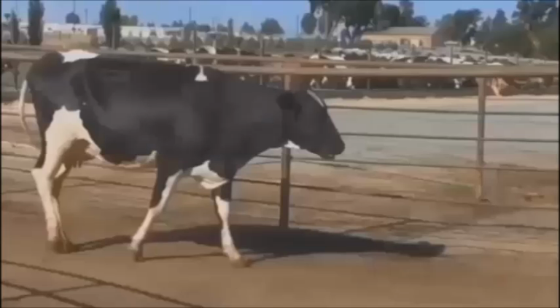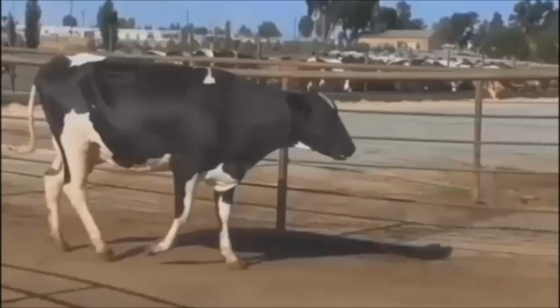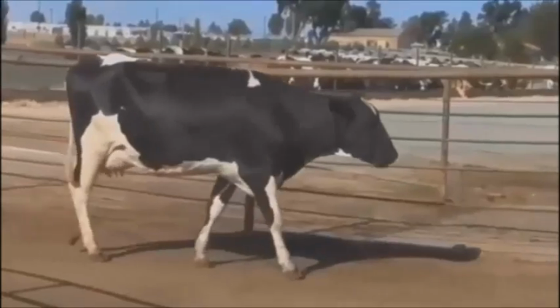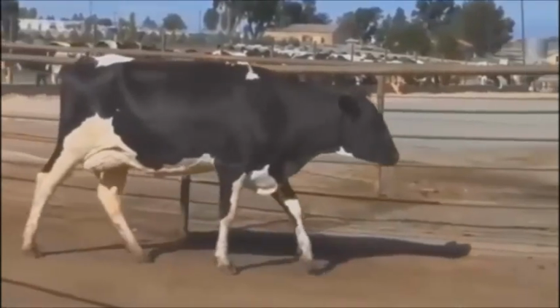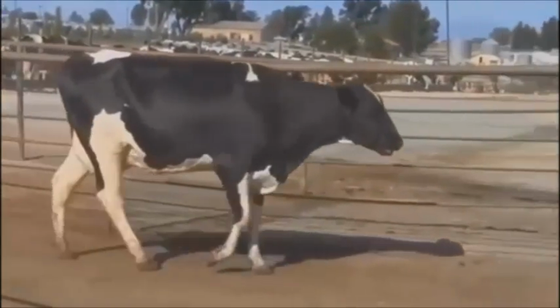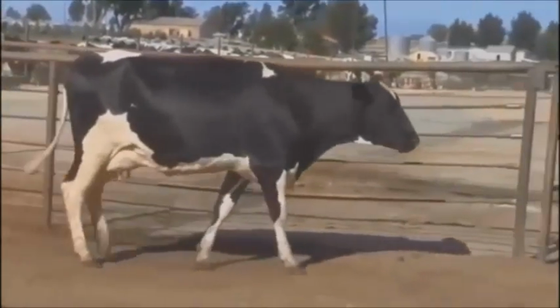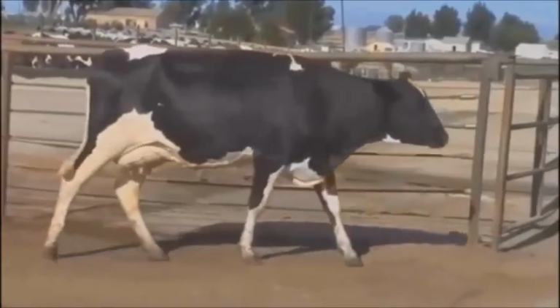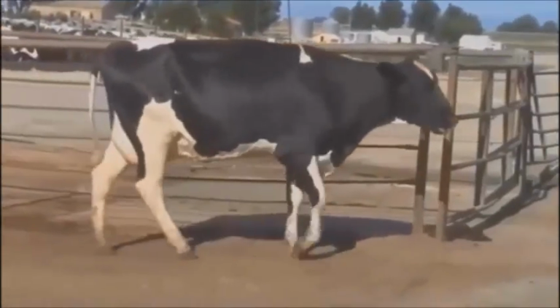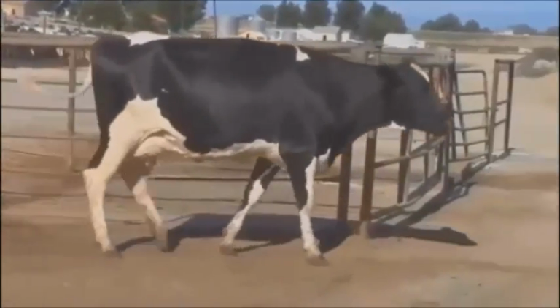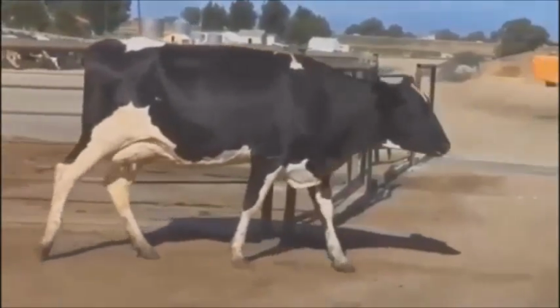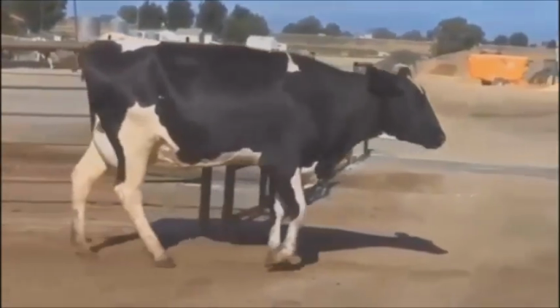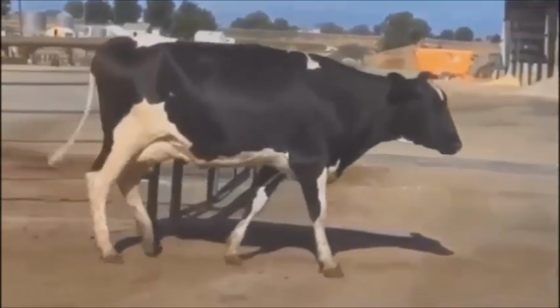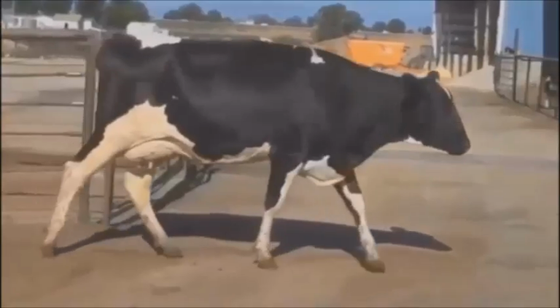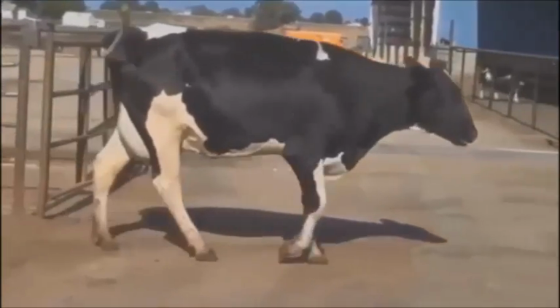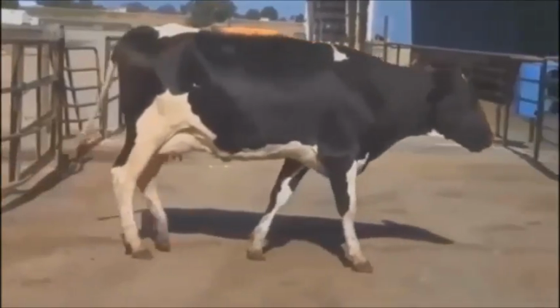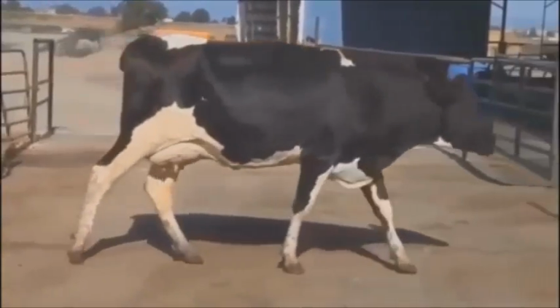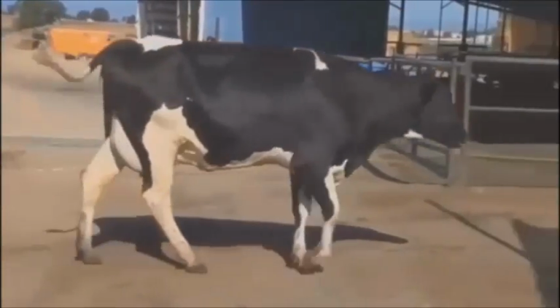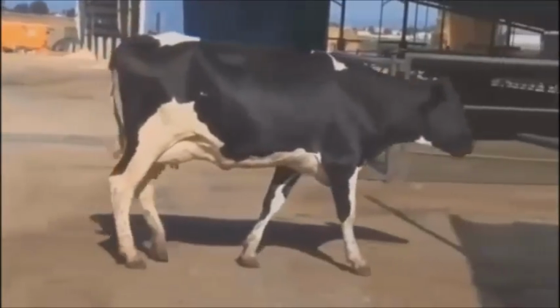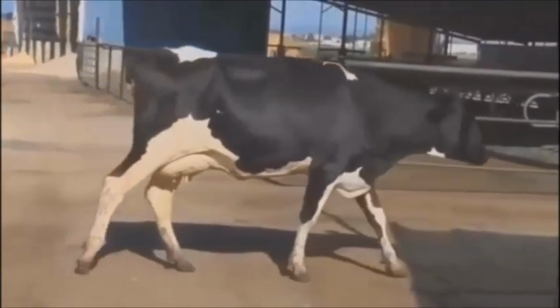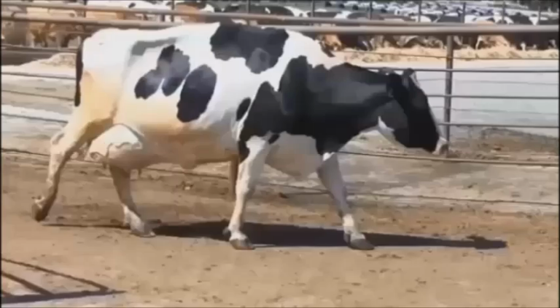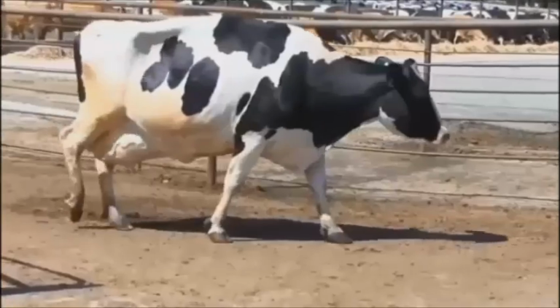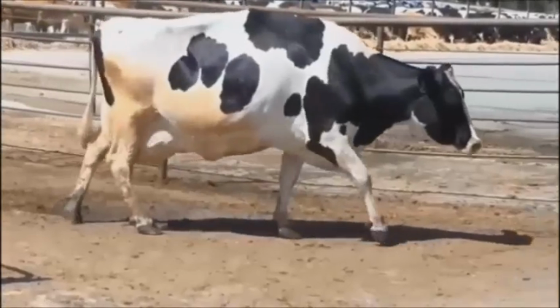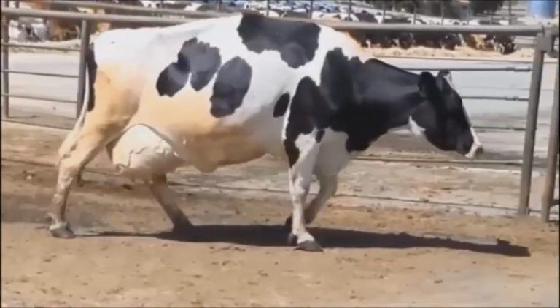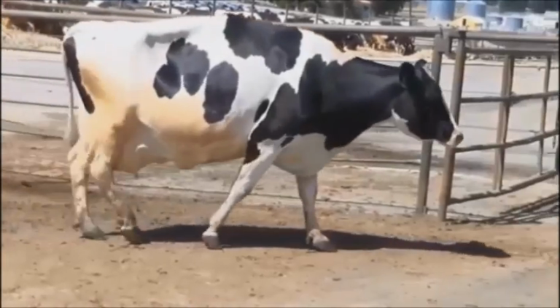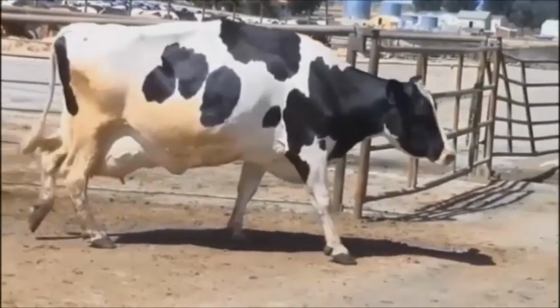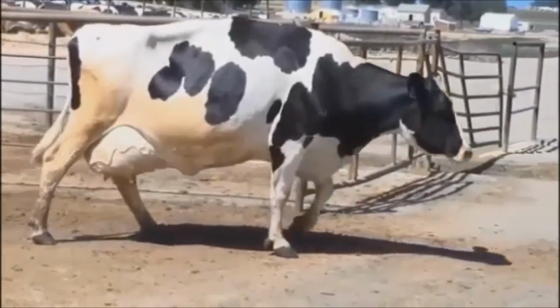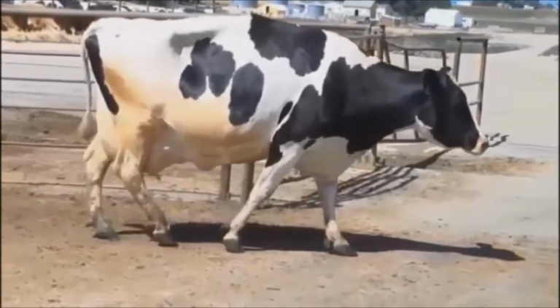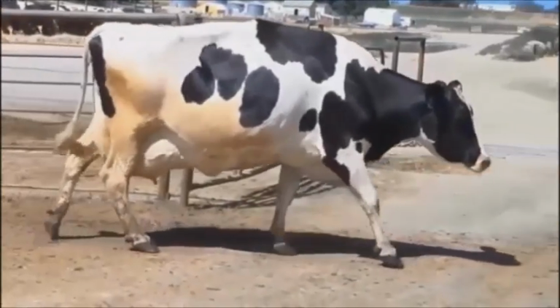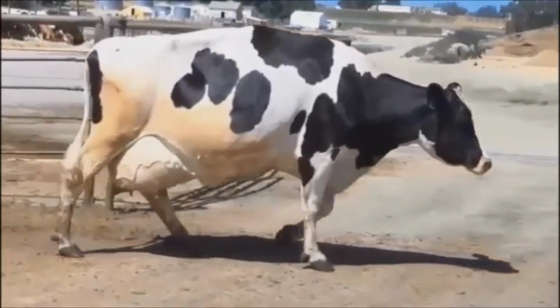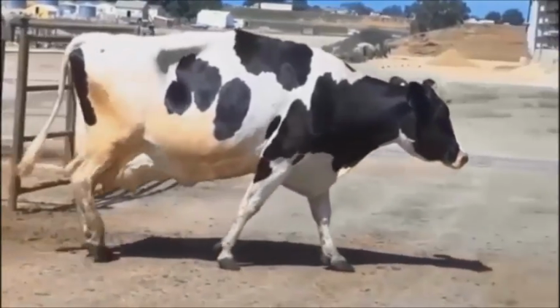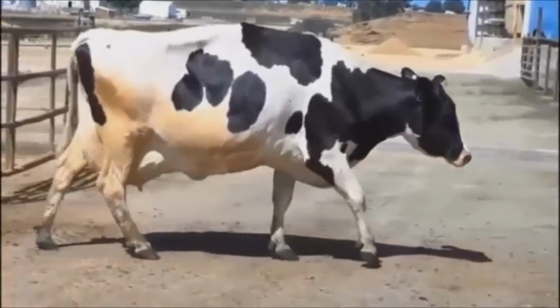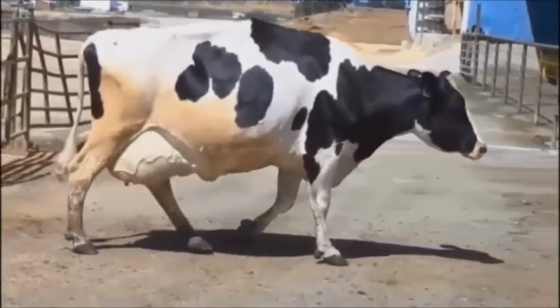Here is a score one cow. She walks comfortably with long strides. Her rear foot comes close to her front foot before she takes a step, which is referred to as tracking up, and is seen in sound cows. This is an example of an older cow that has scored a one. She has a slight arch in her back, but walks comfortably with long strides.